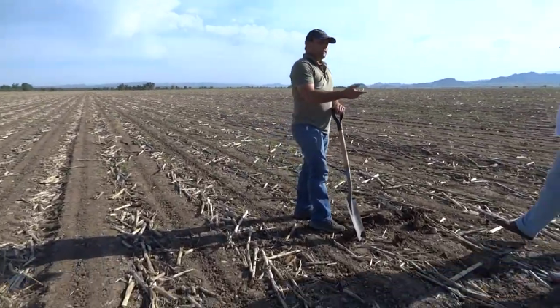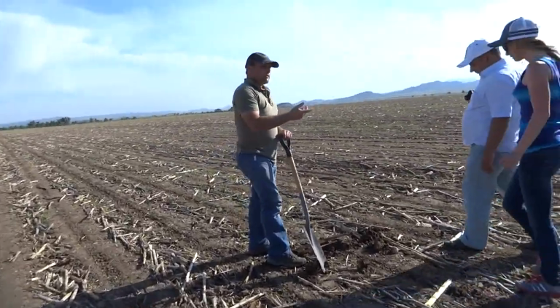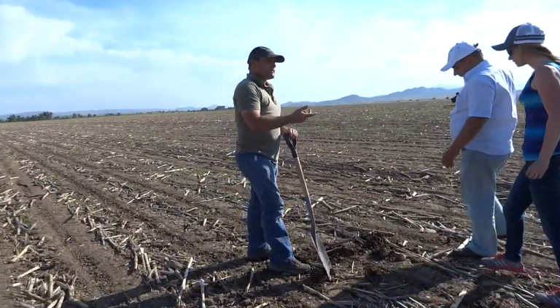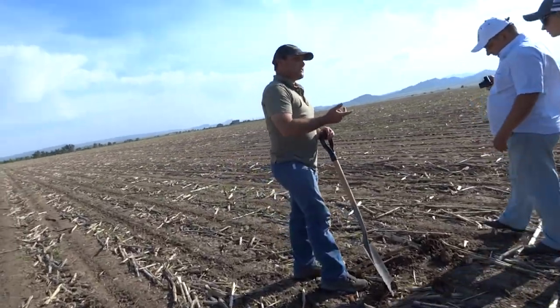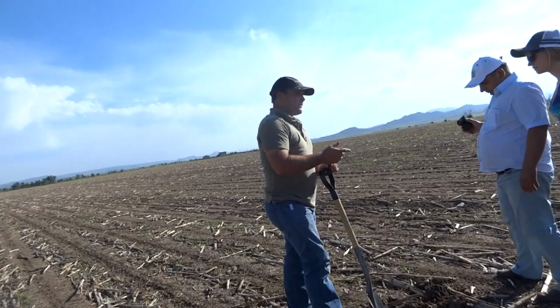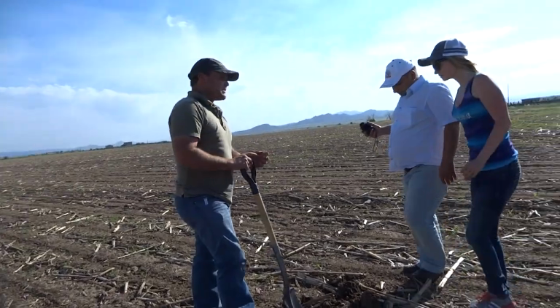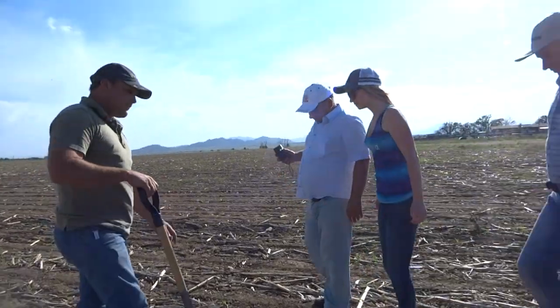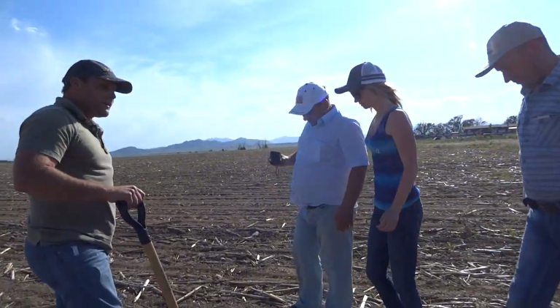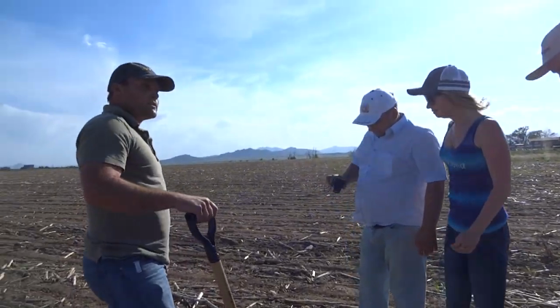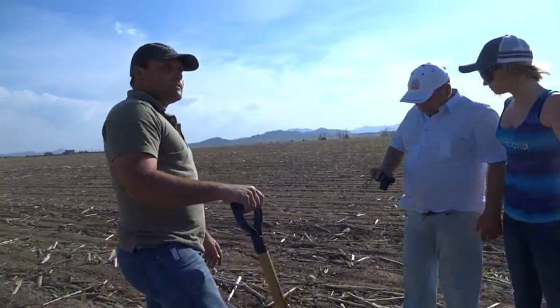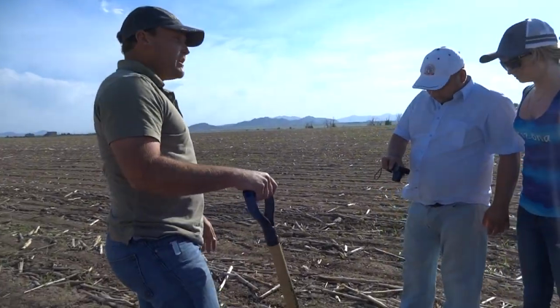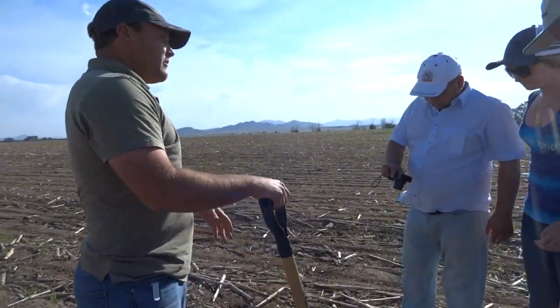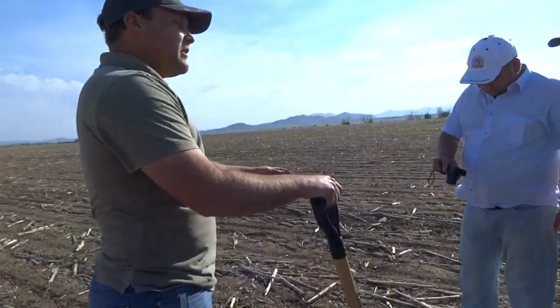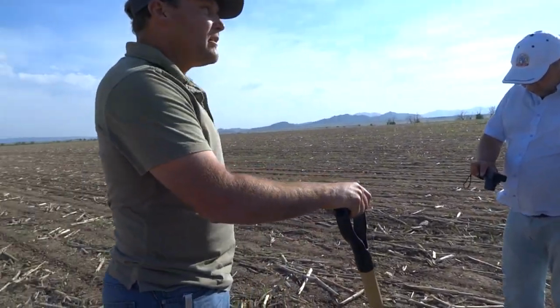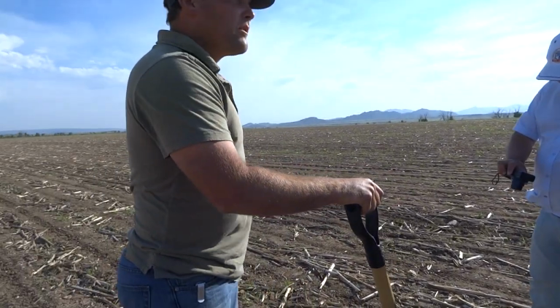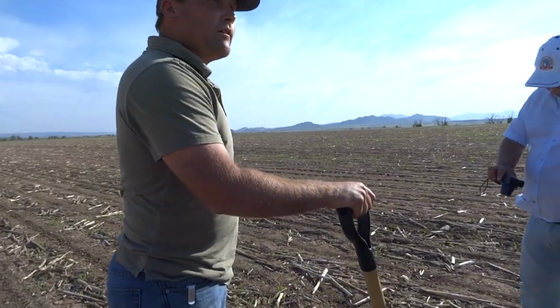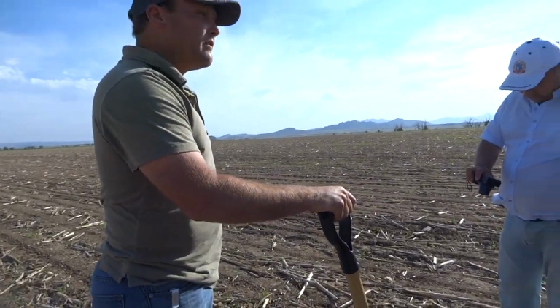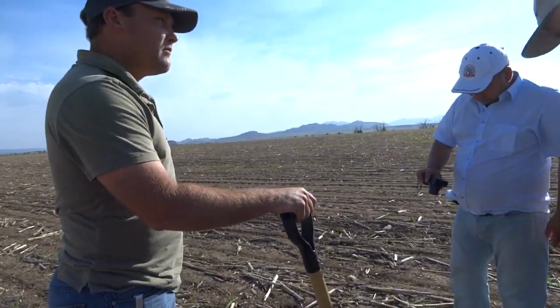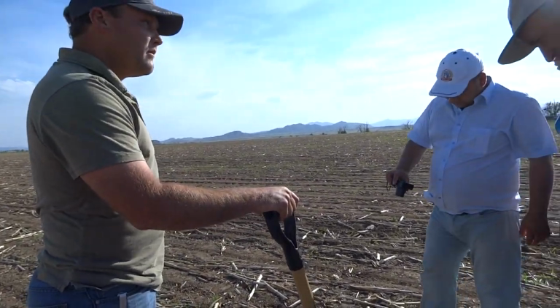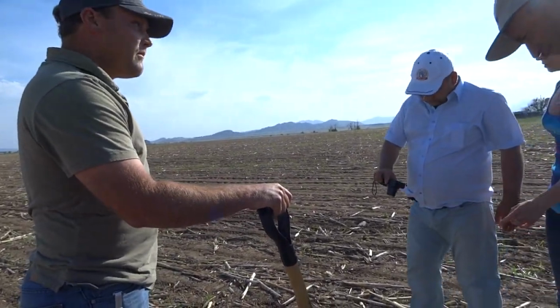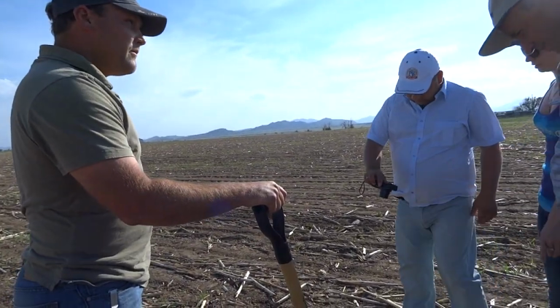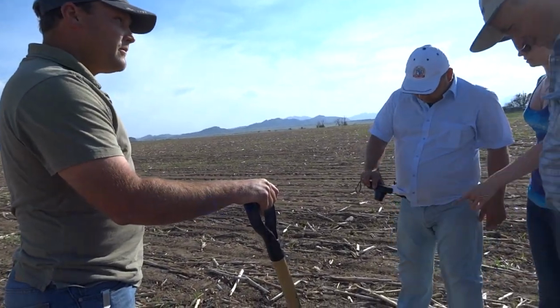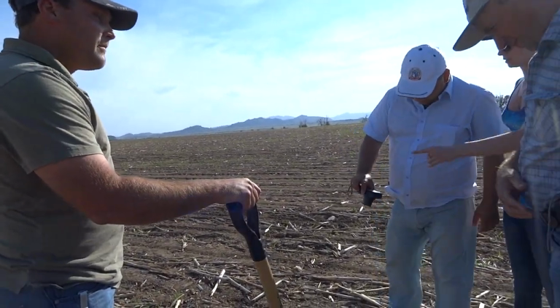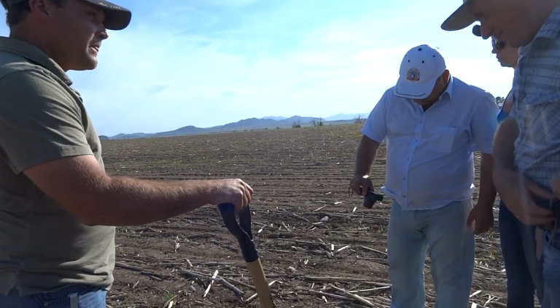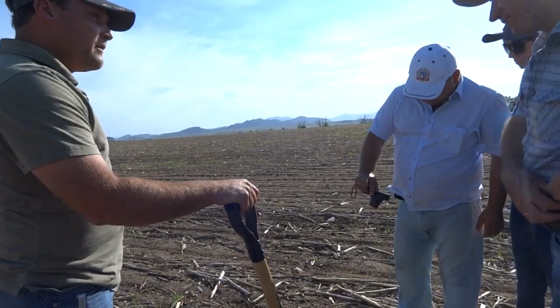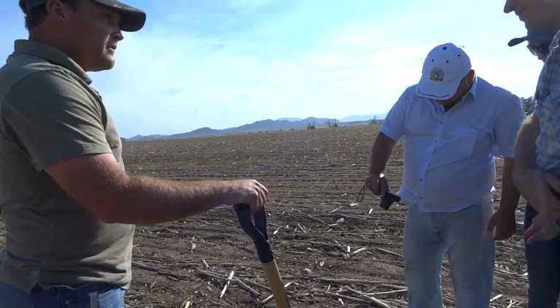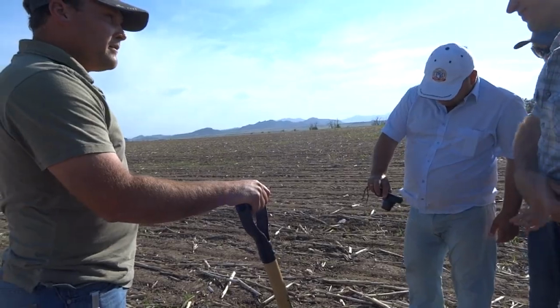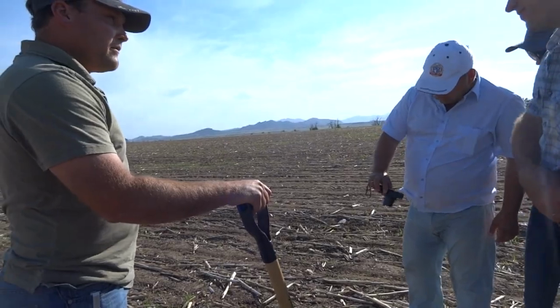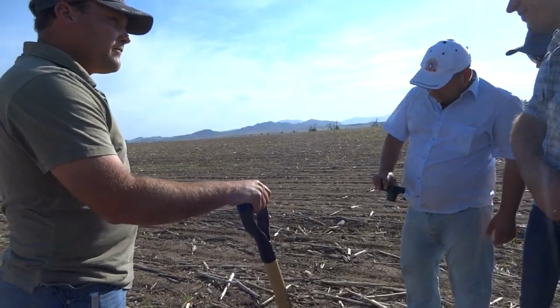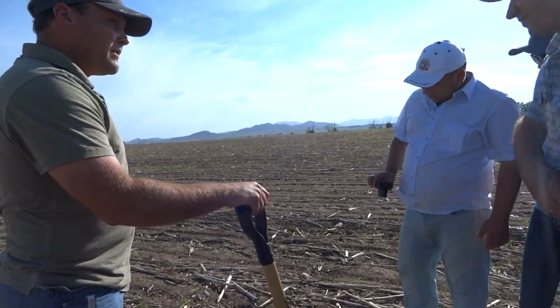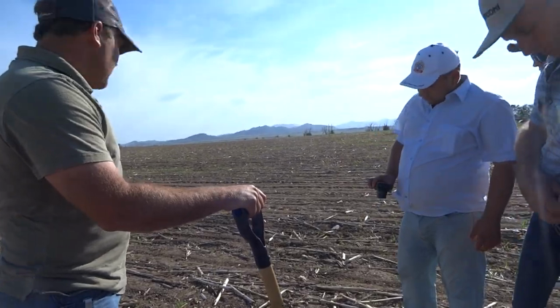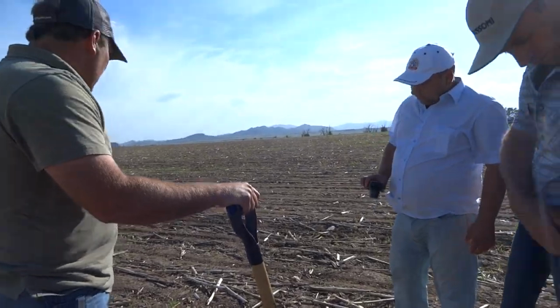This is where we ran the strip till. We didn't do anything to the corn from the last one.